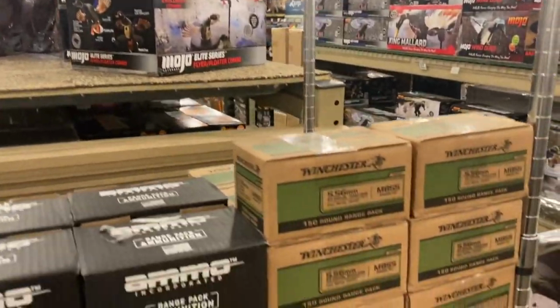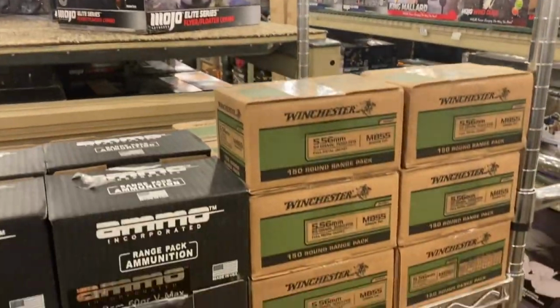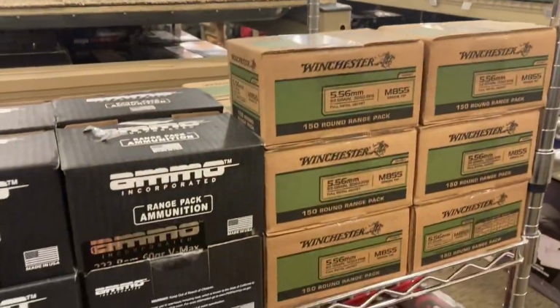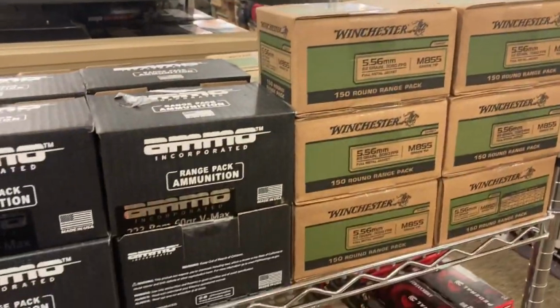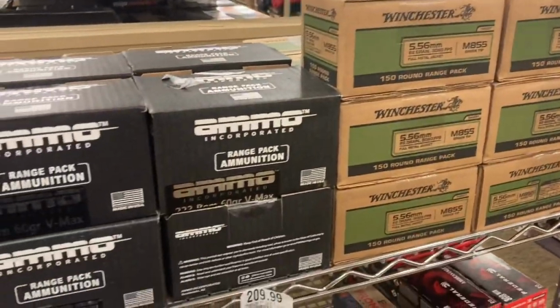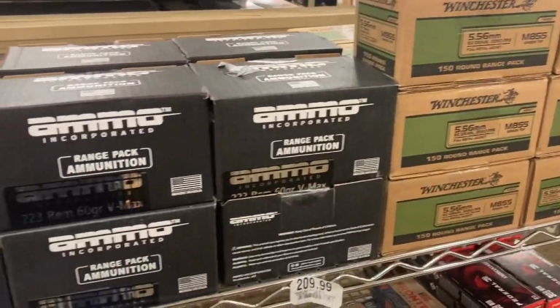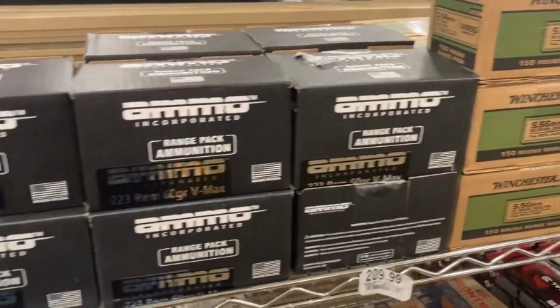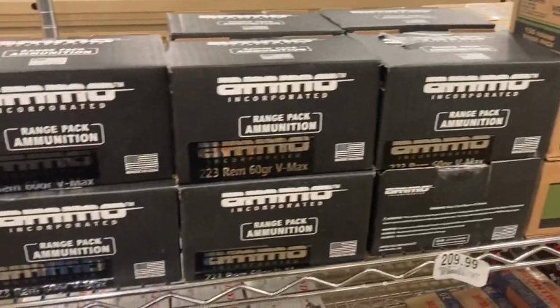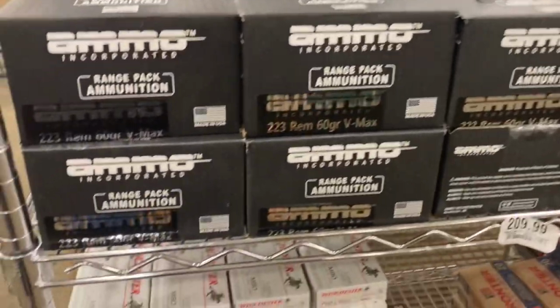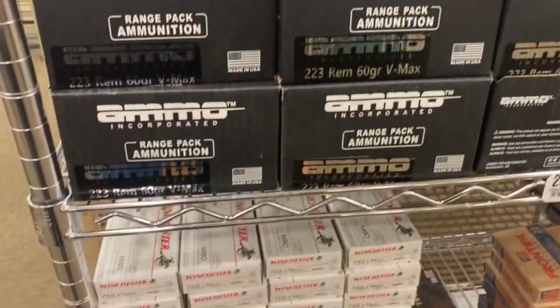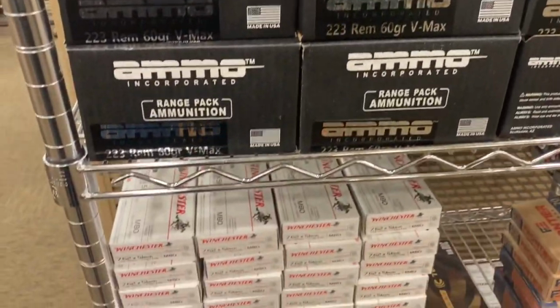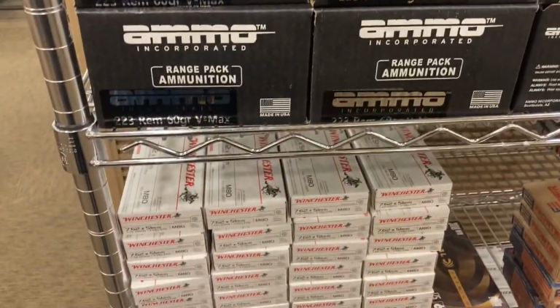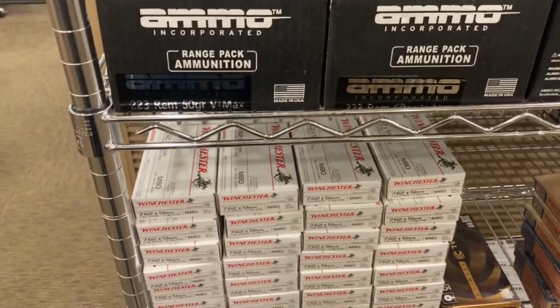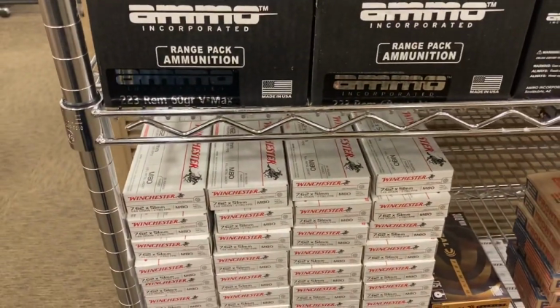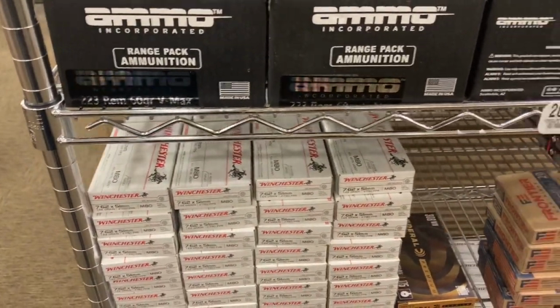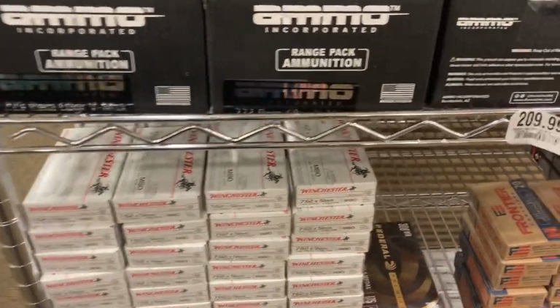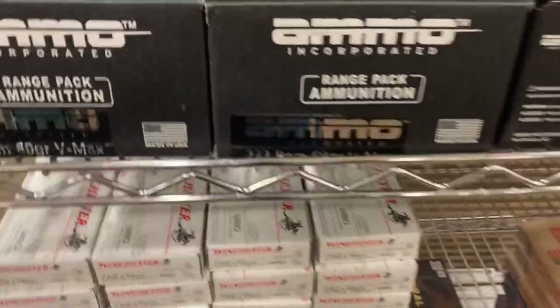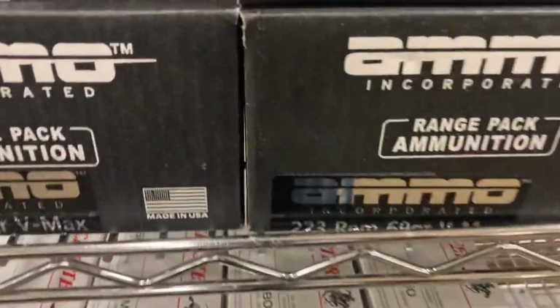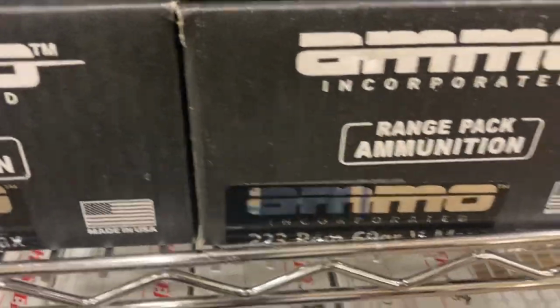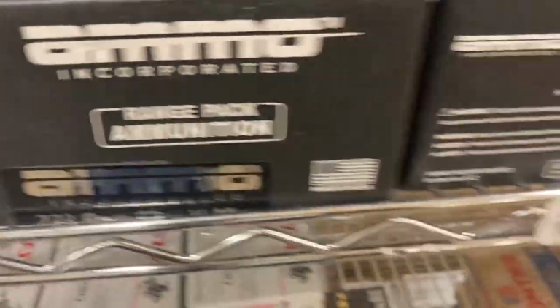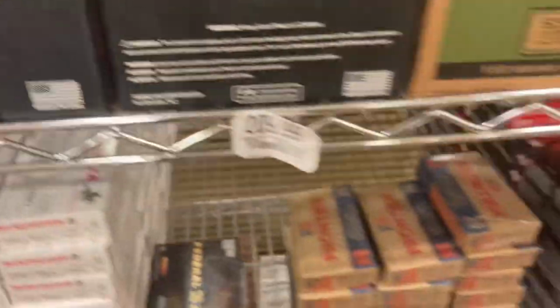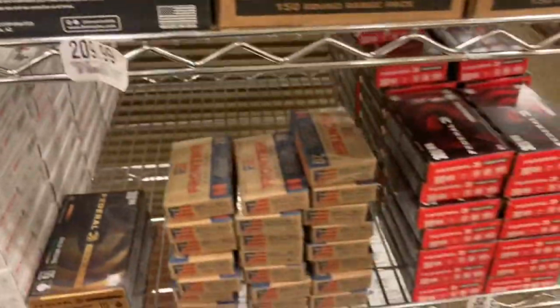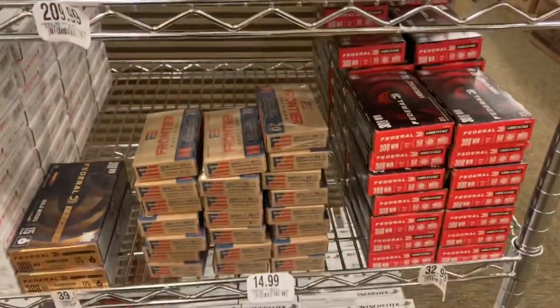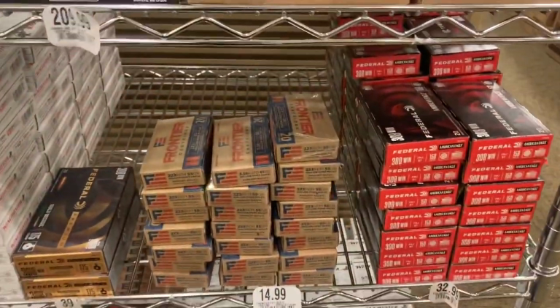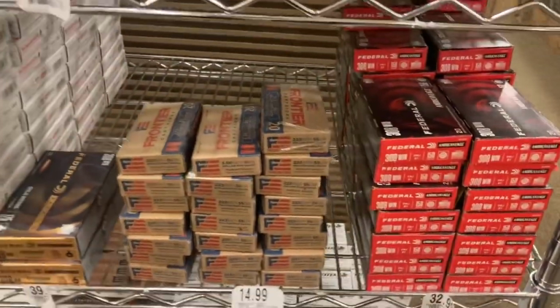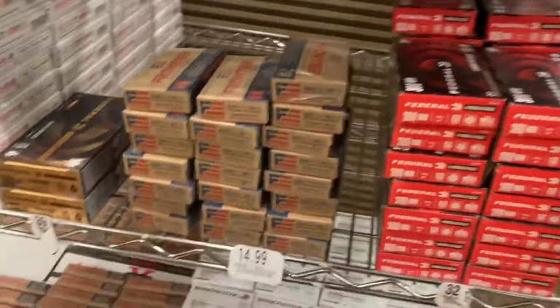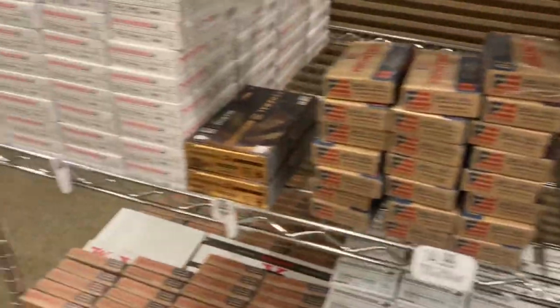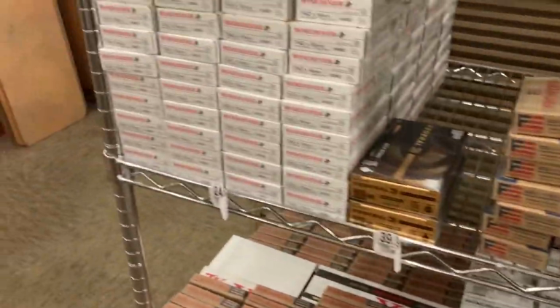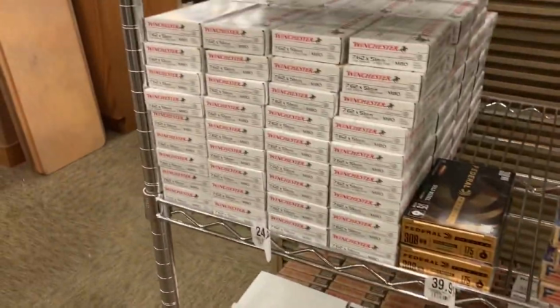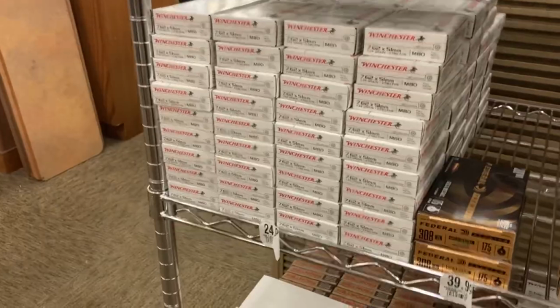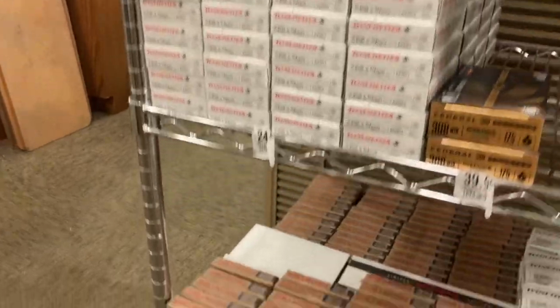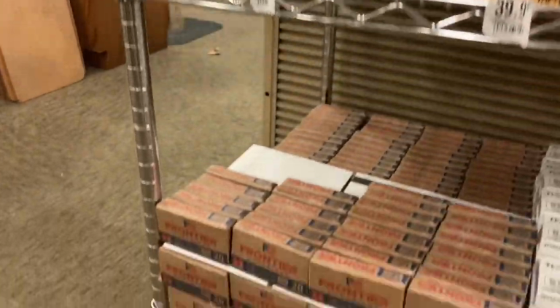Of course, they have the 5.56 and .223 in these big boxes over here for people who want to grab those, and they have the smaller boxes for those of us who just want to grab a box or two here and there. Prices aren't too bad — $3.08, $7.60.